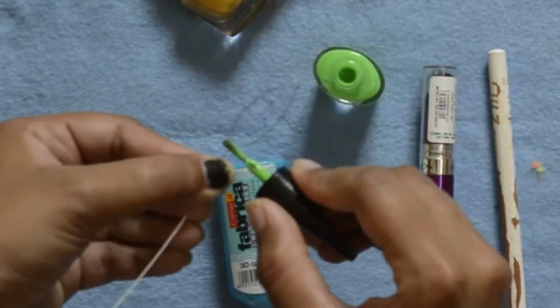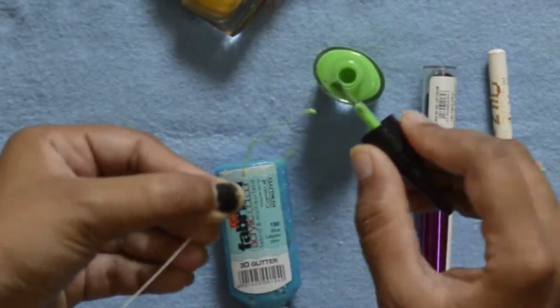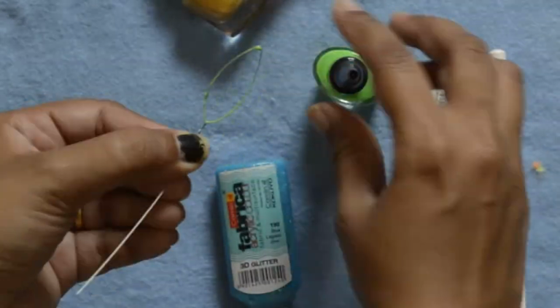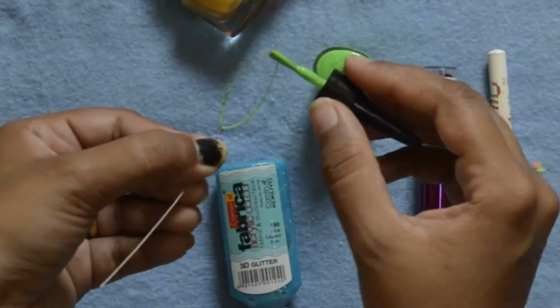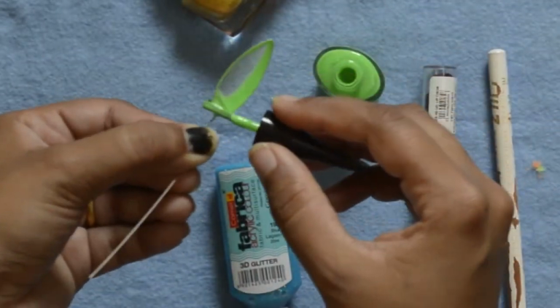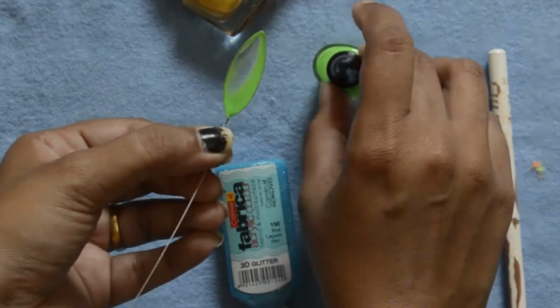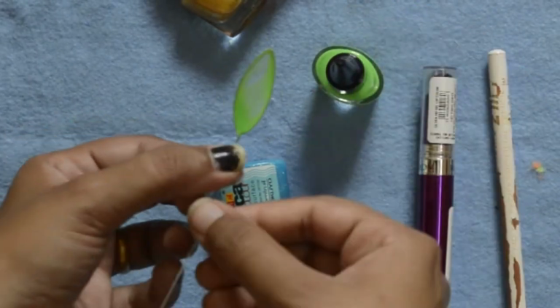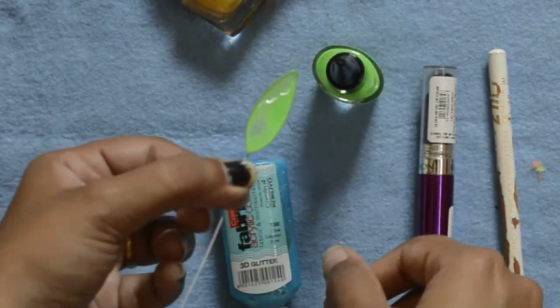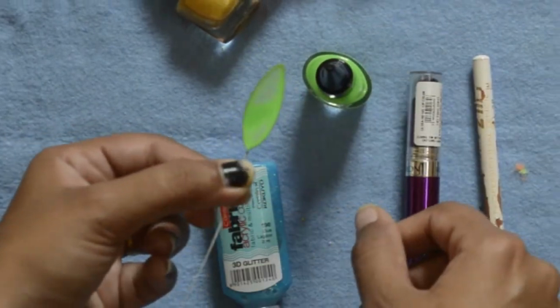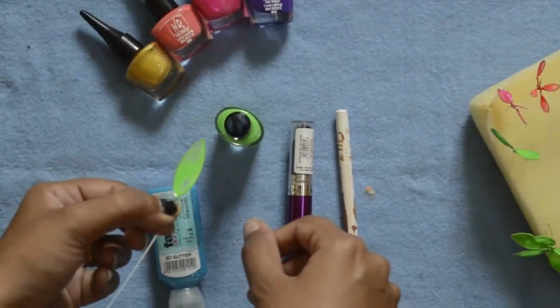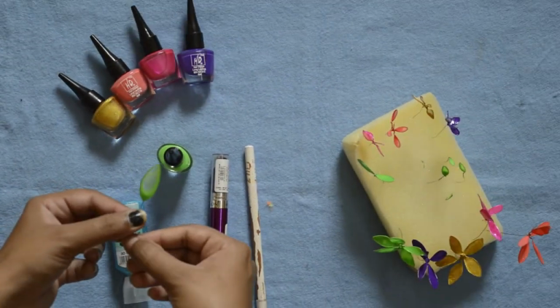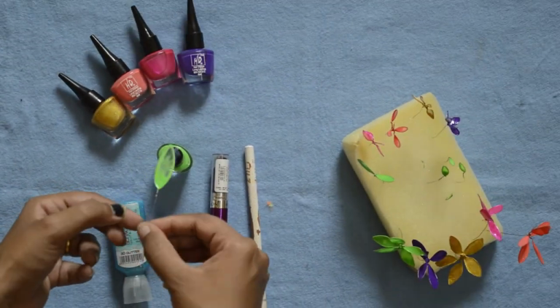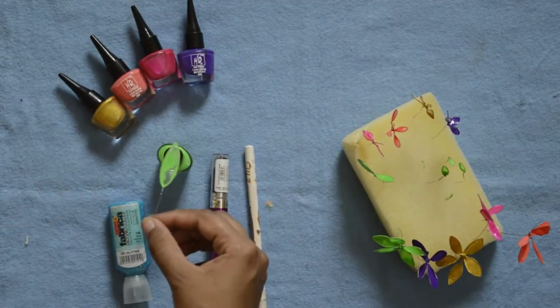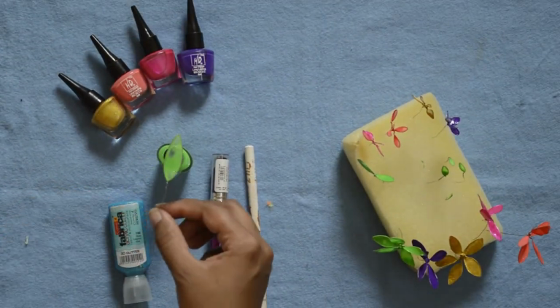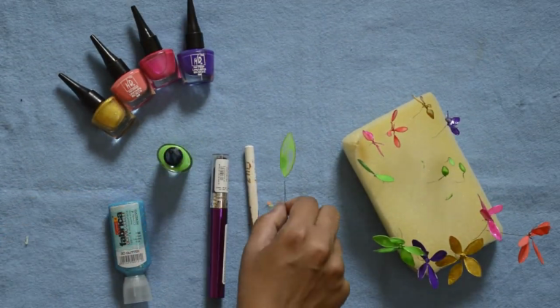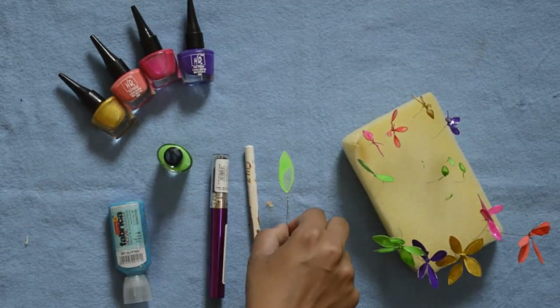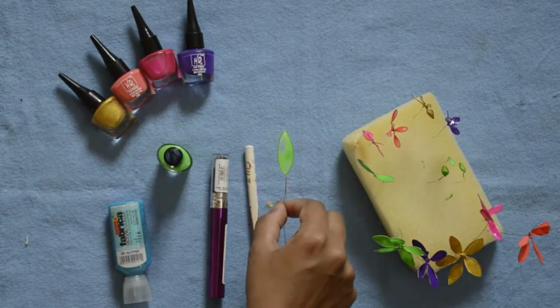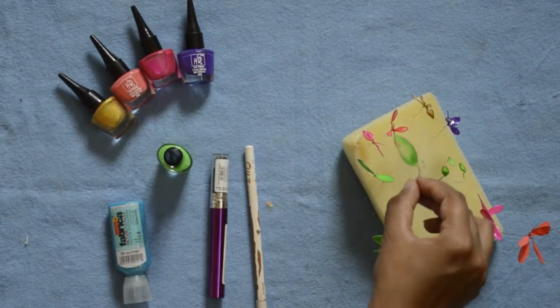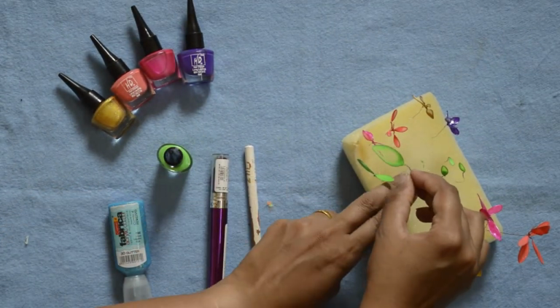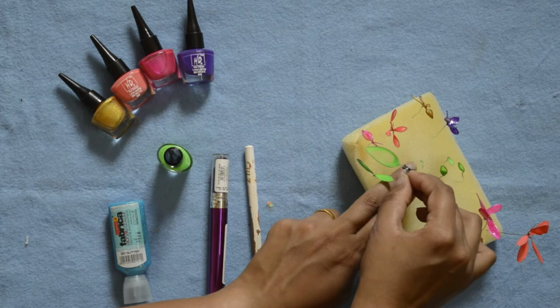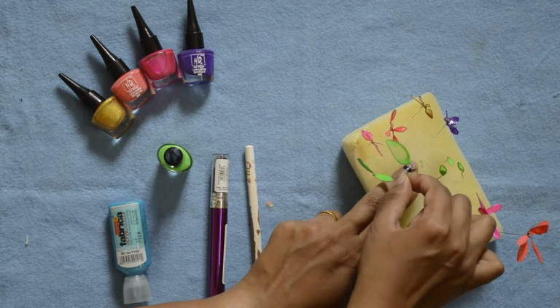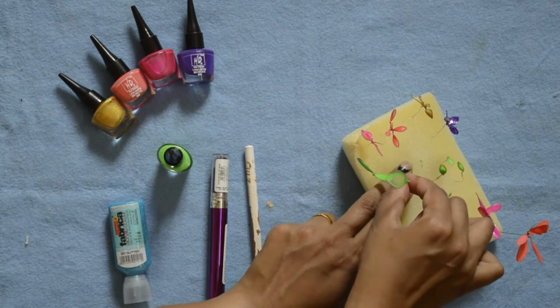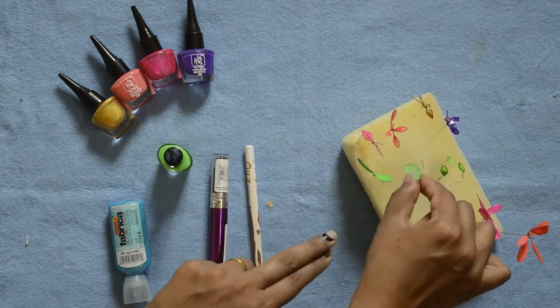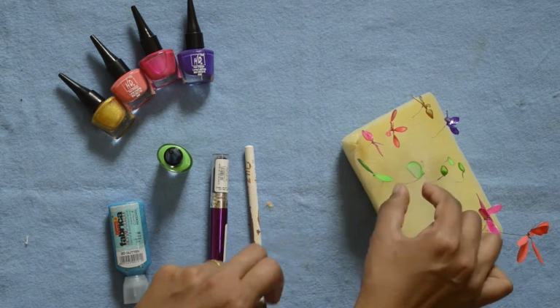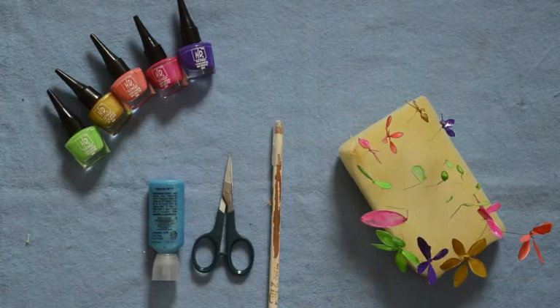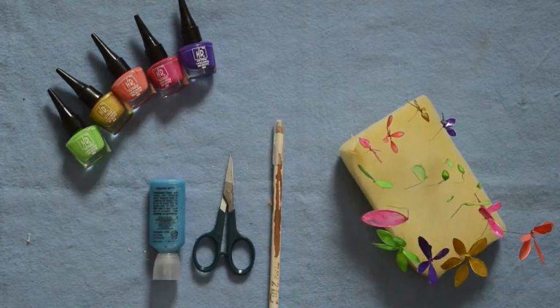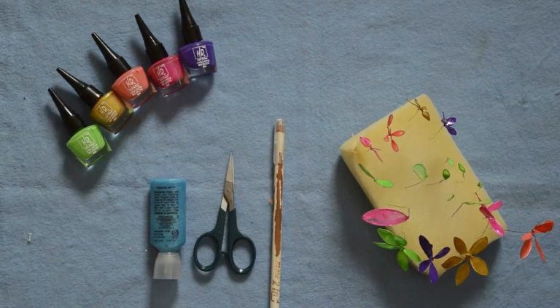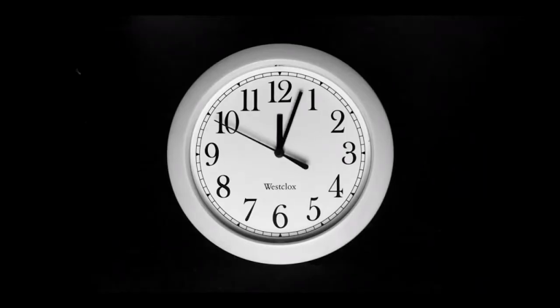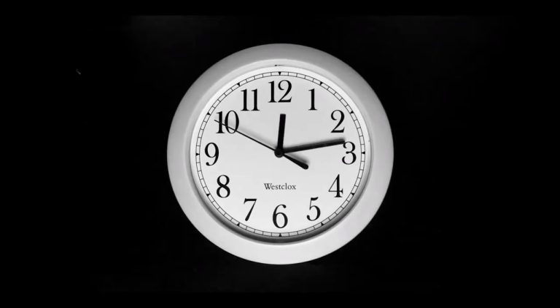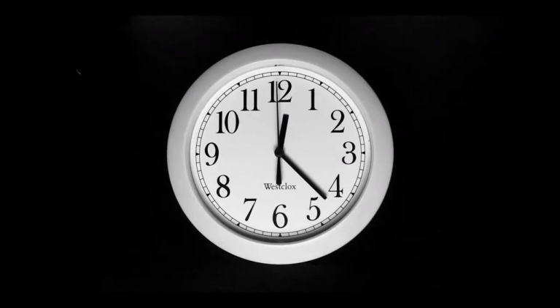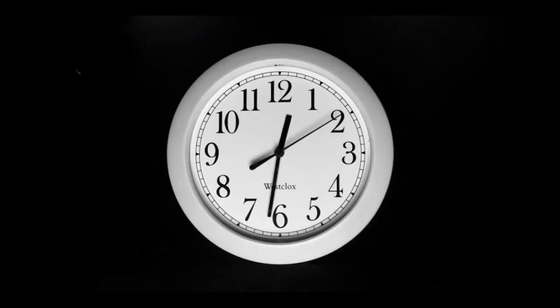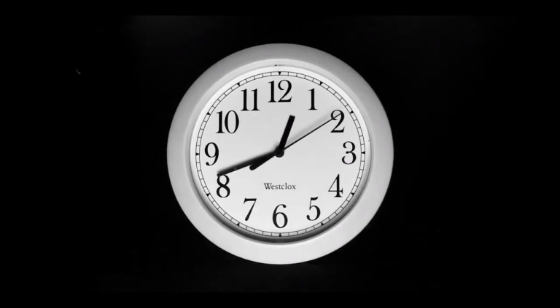This flower decor is already turning out cute and bright — this is exactly what I wanted in my room. Now it's time to arrange it in the pot, but we have to wait 20 minutes for it to dry.